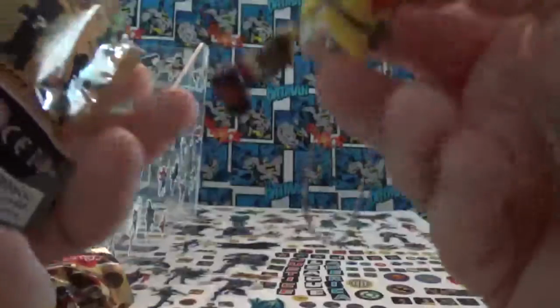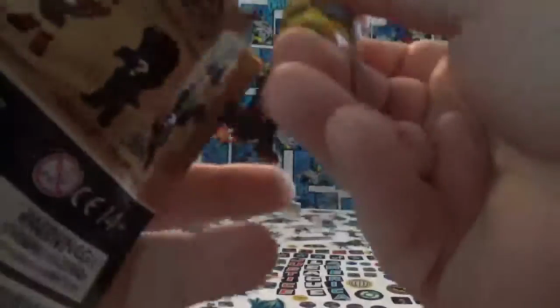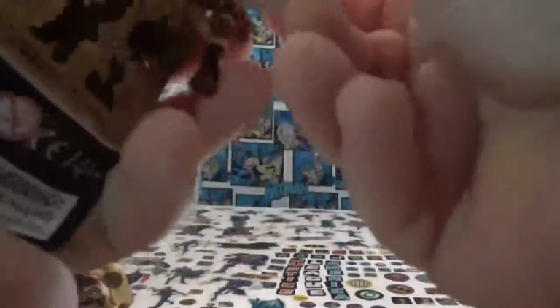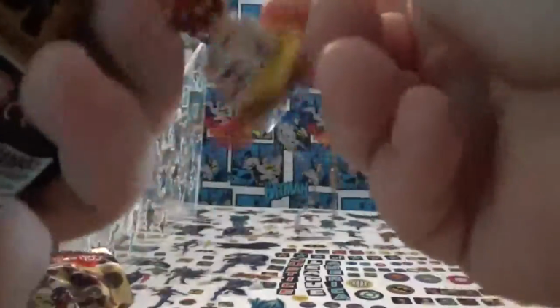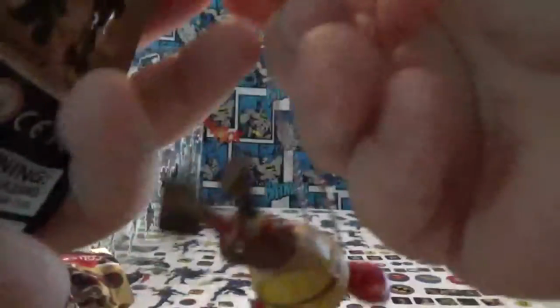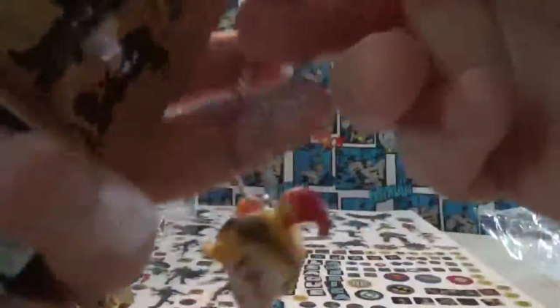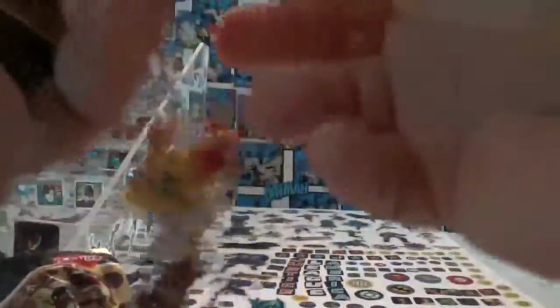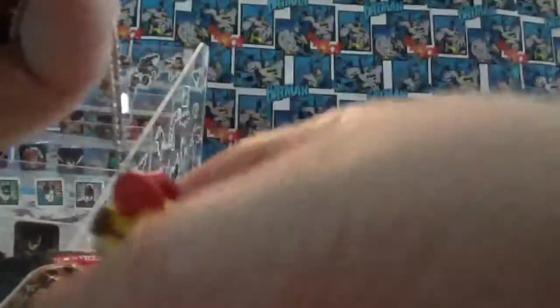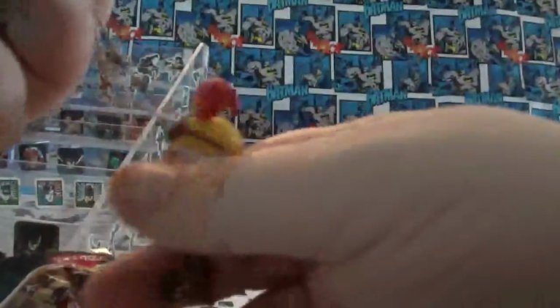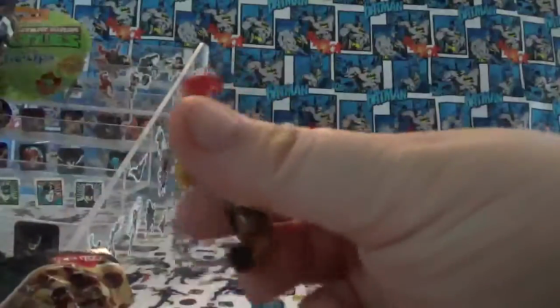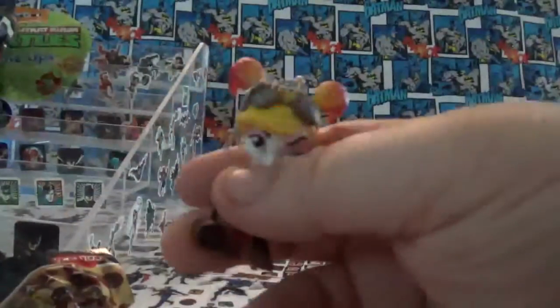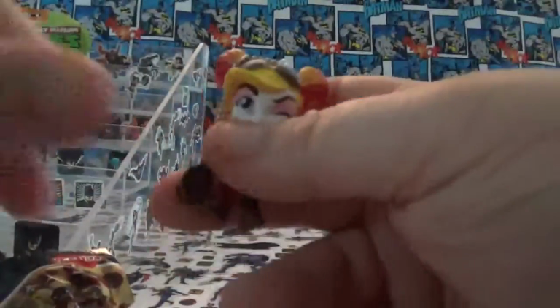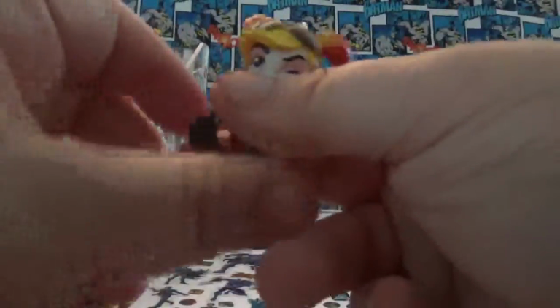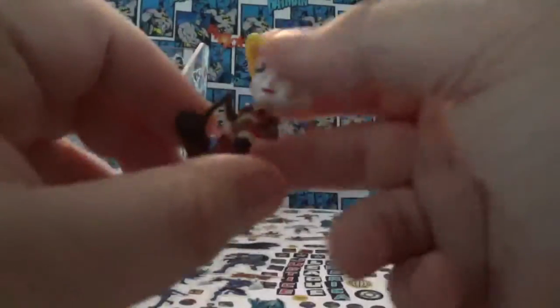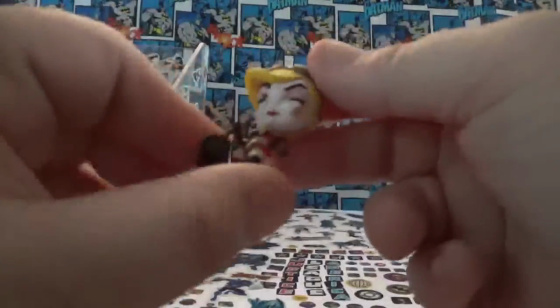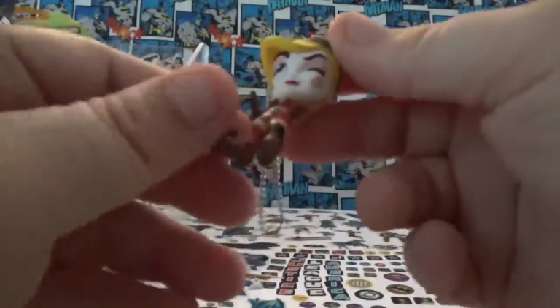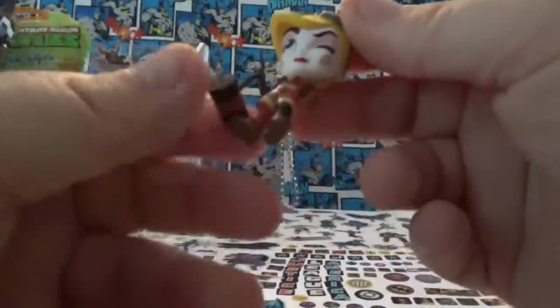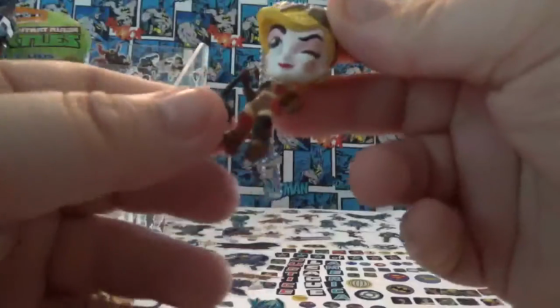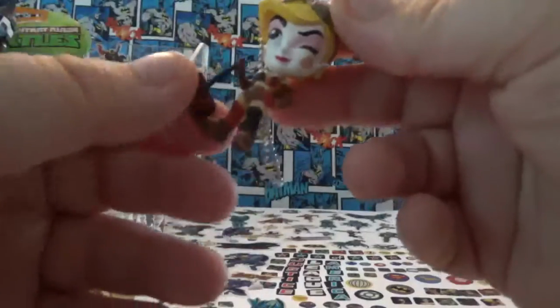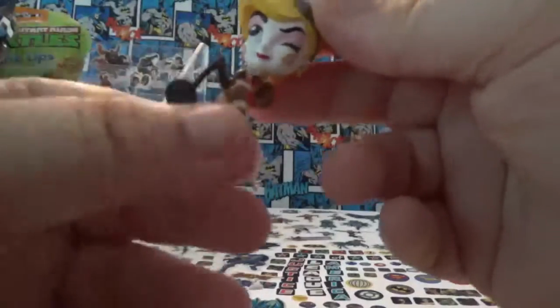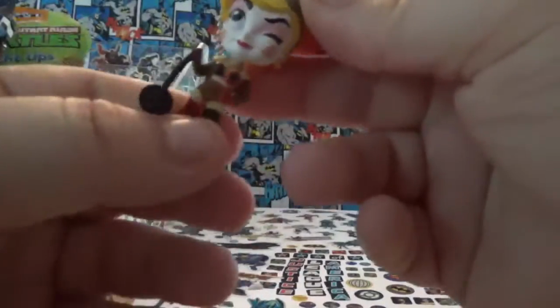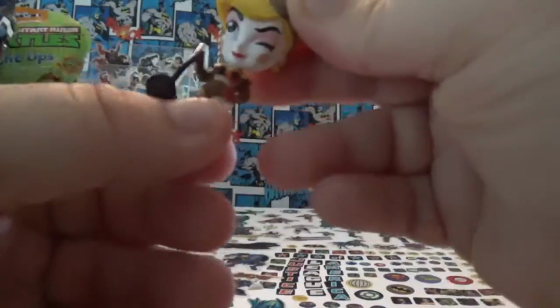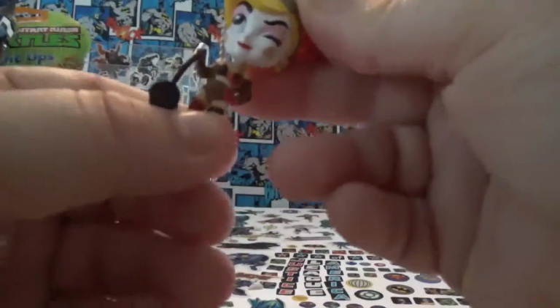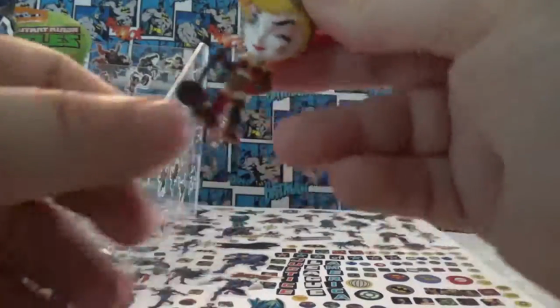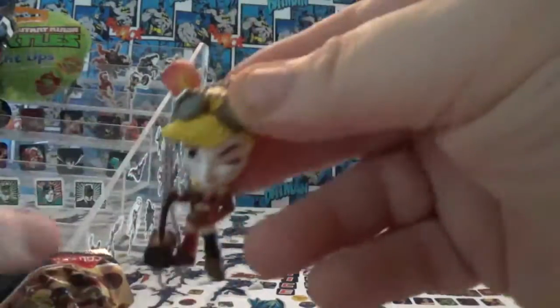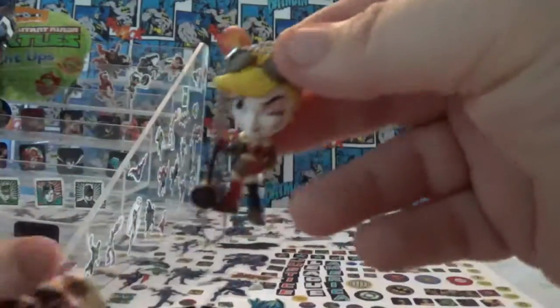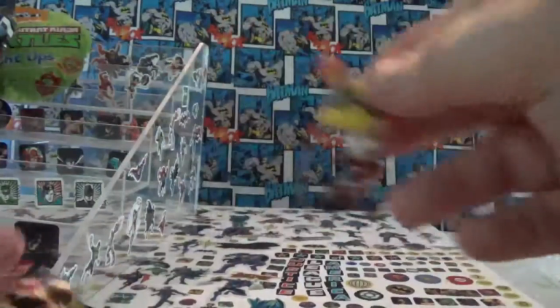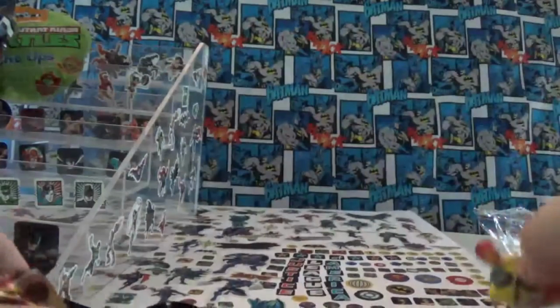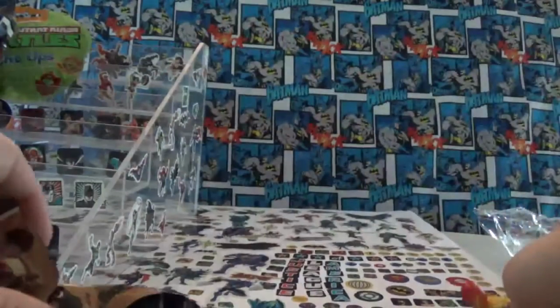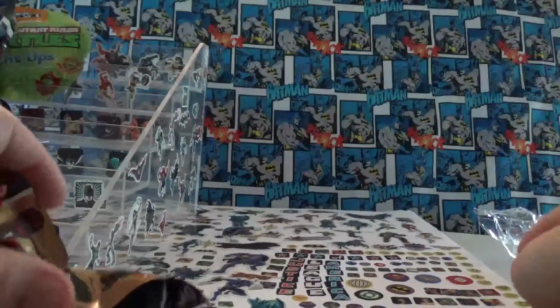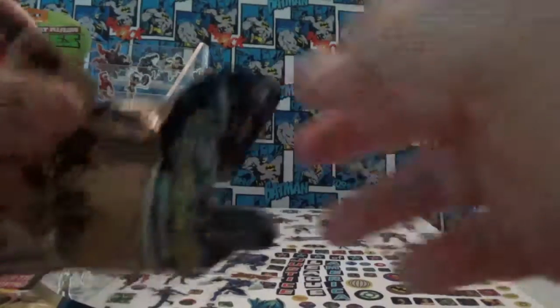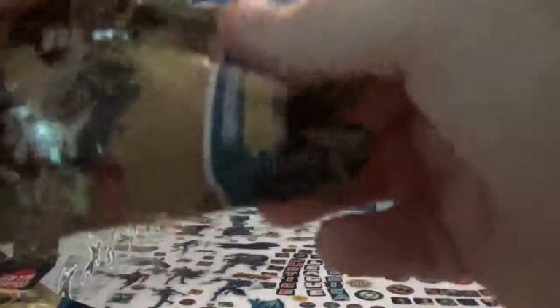This first one is Harley Quinn. Cute! Be careful with her hammer on her head — it's a little flexible. That's really cool.